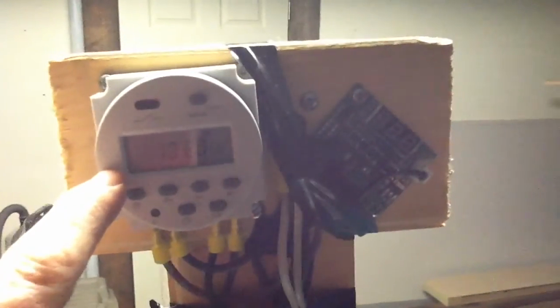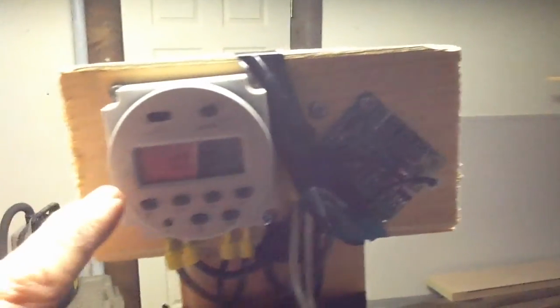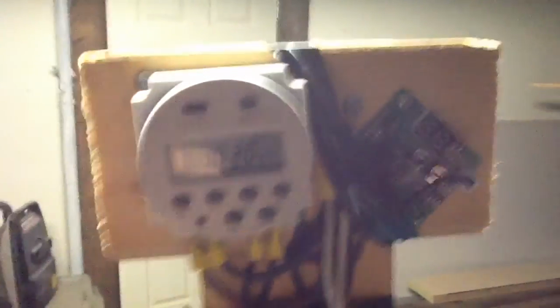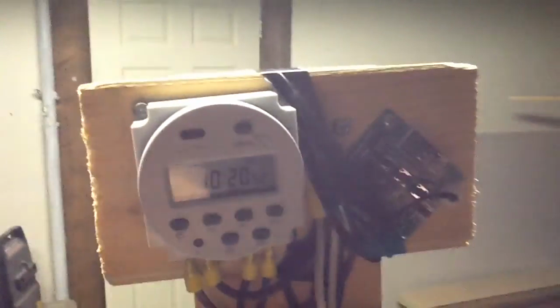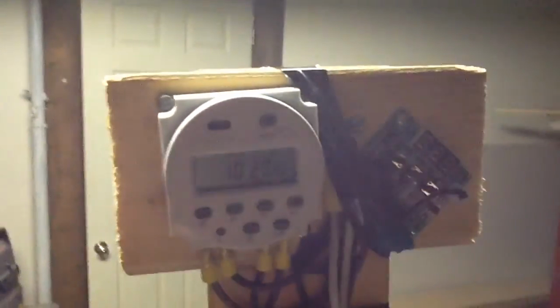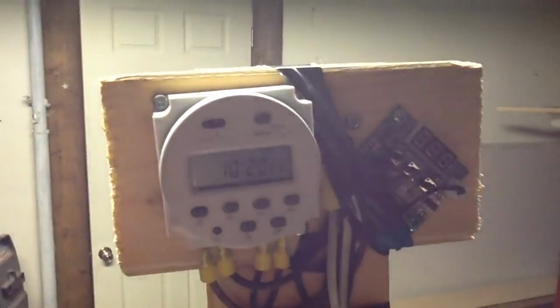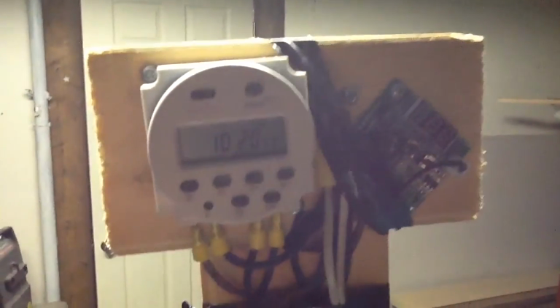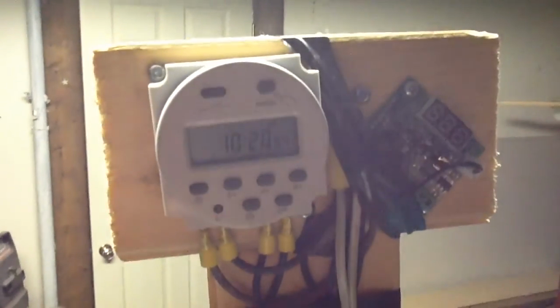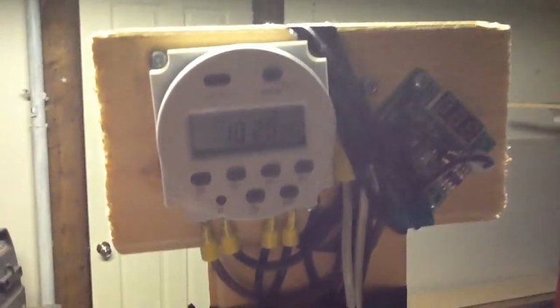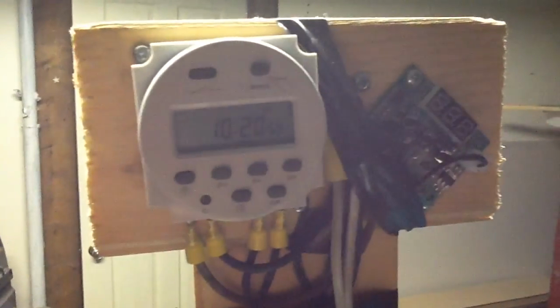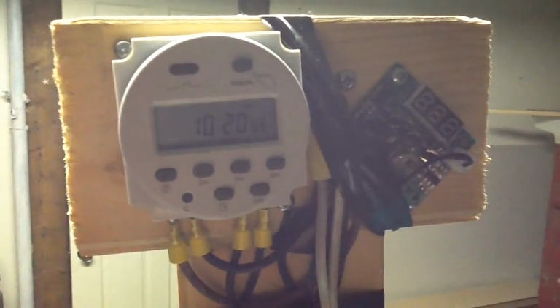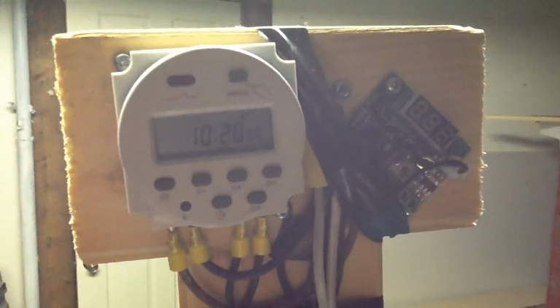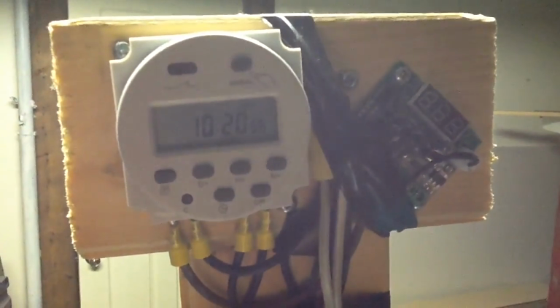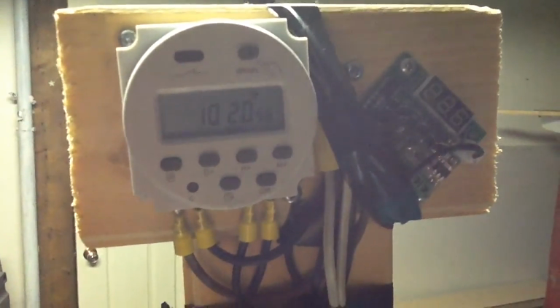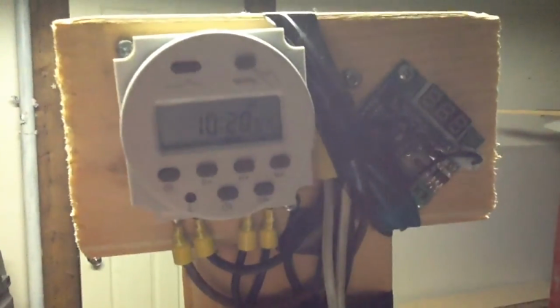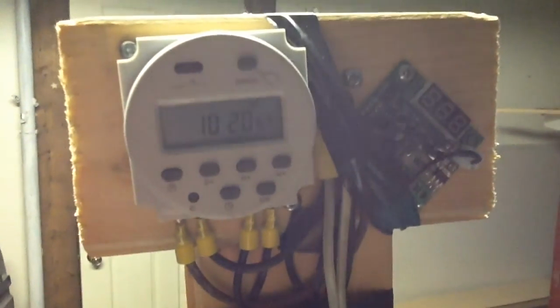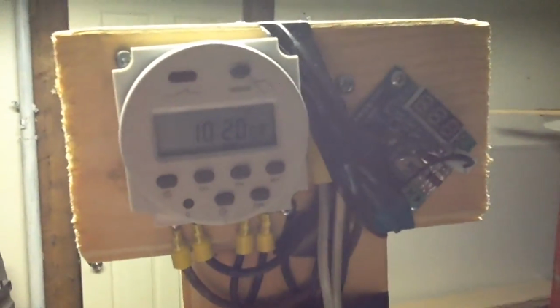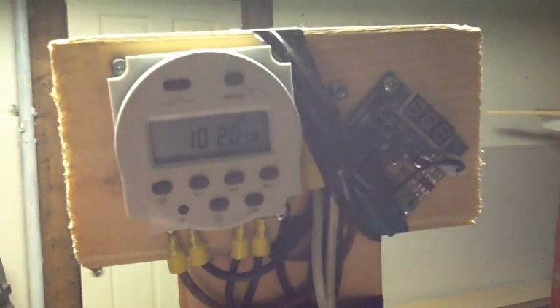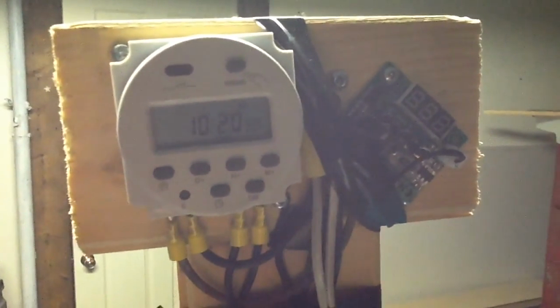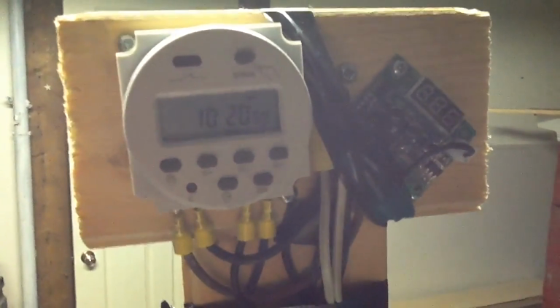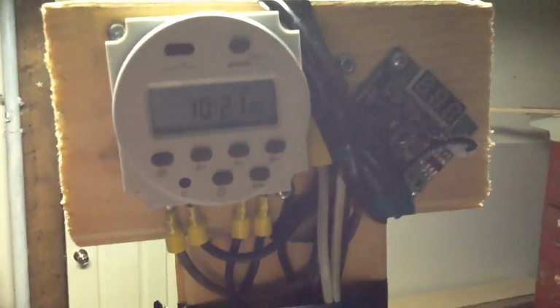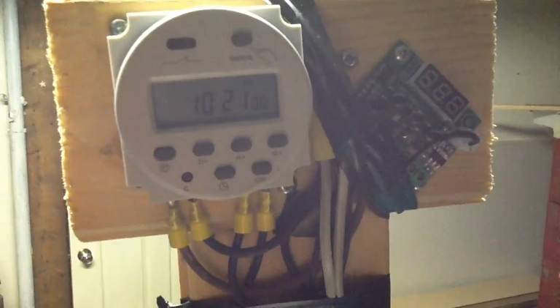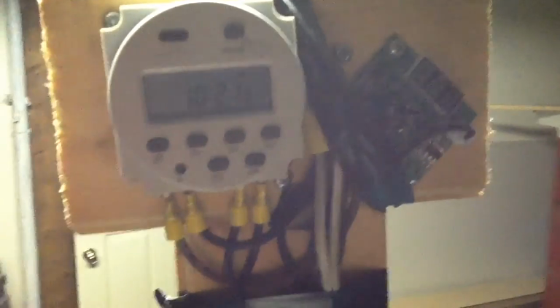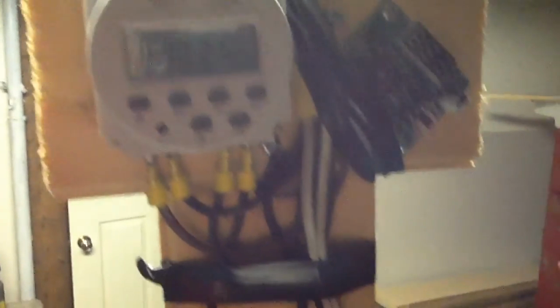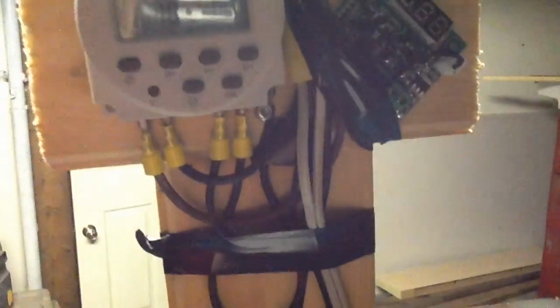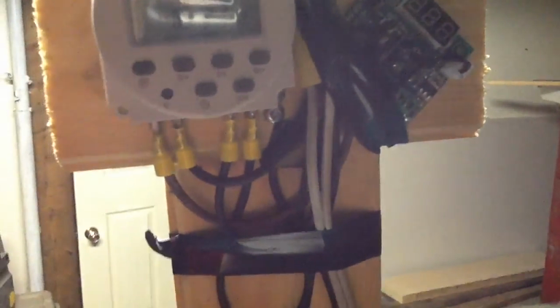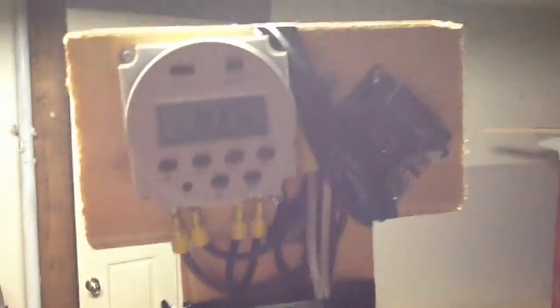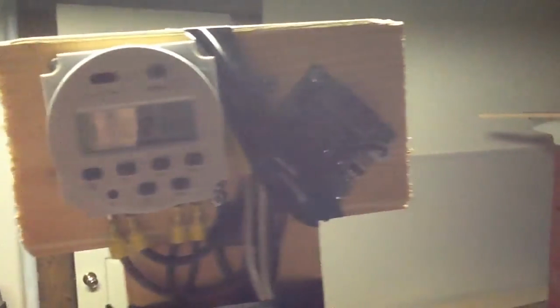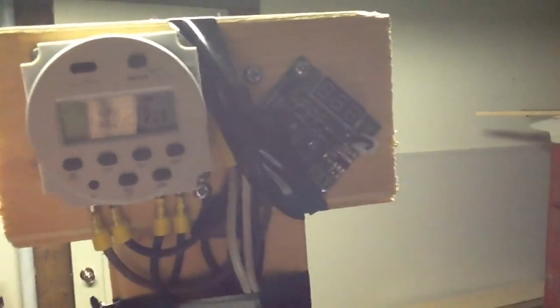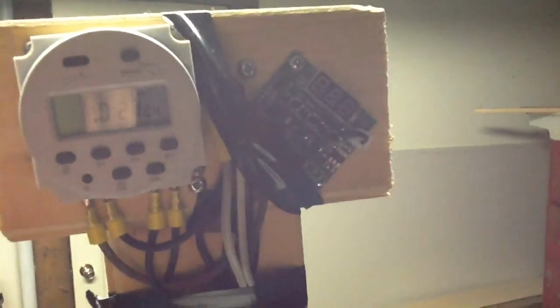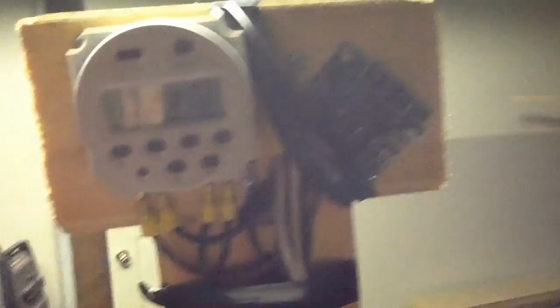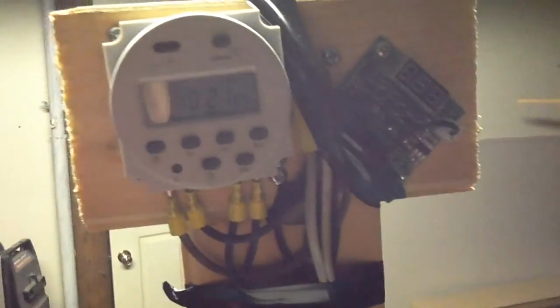What I'll be interested in seeing is tomorrow morning — I'll come down and look at the chicken shed and see if this turned itself on at 7:30, all other things being equal, assuming the temperature is below minus 5. I'm sure it will be.